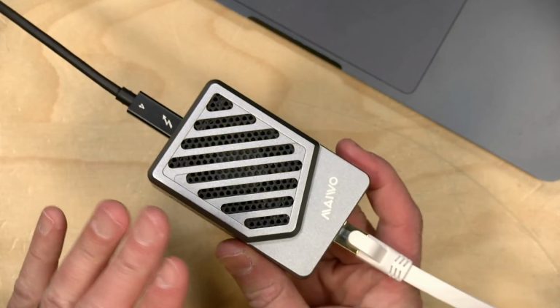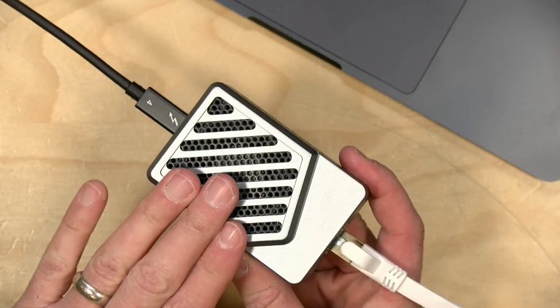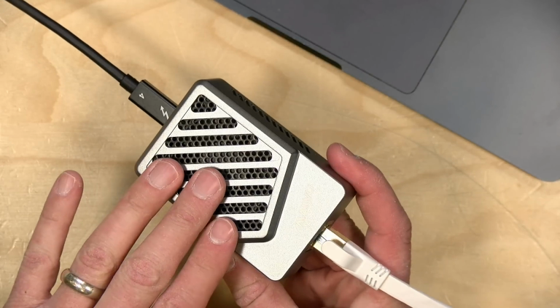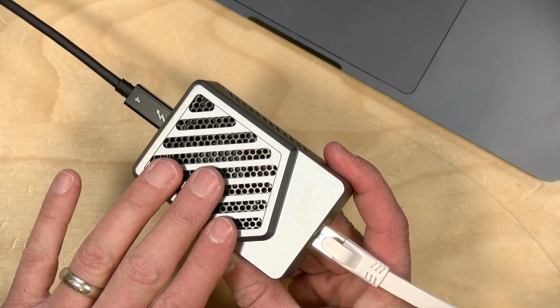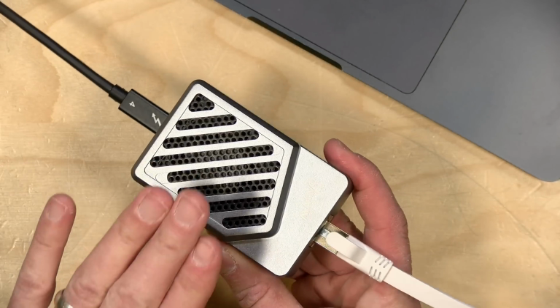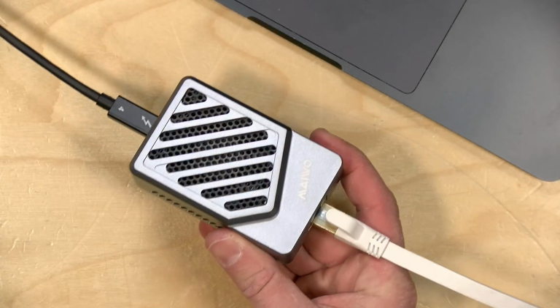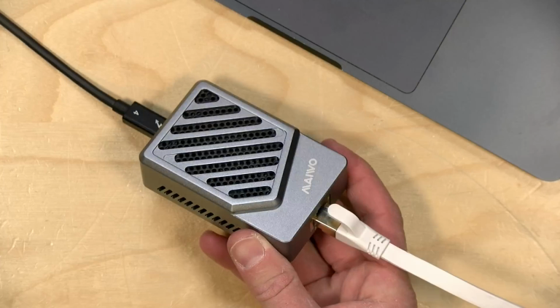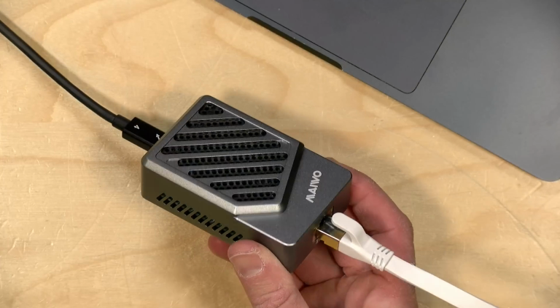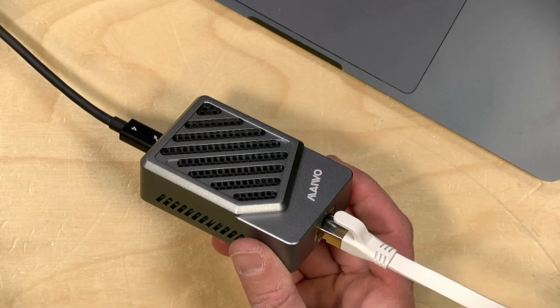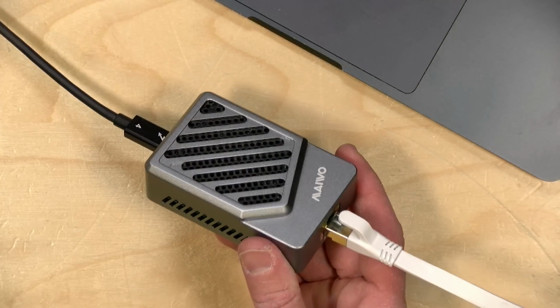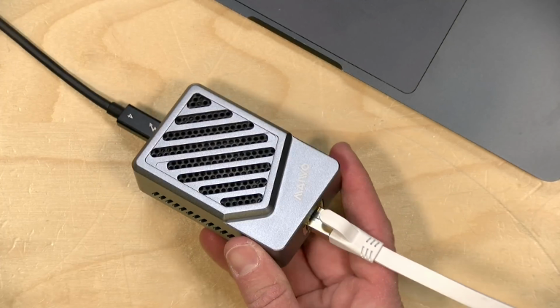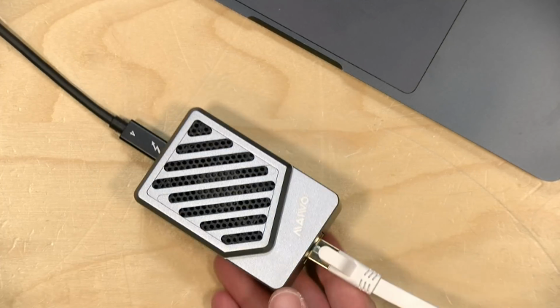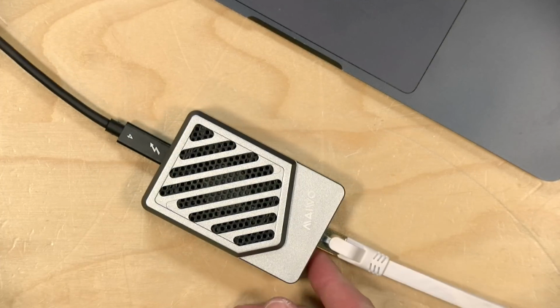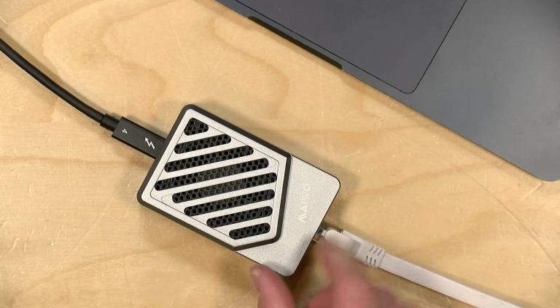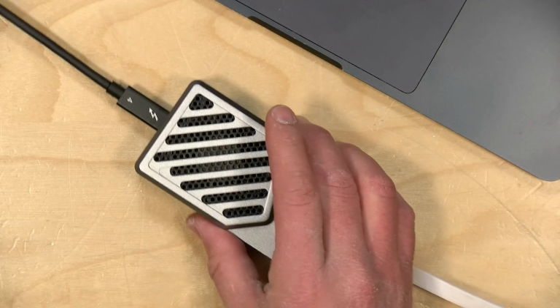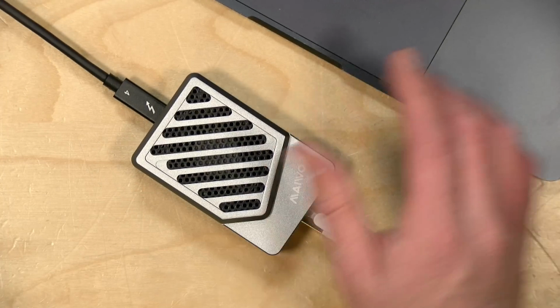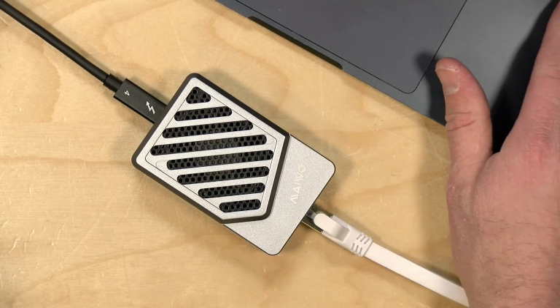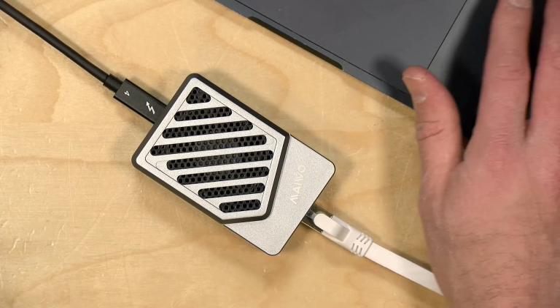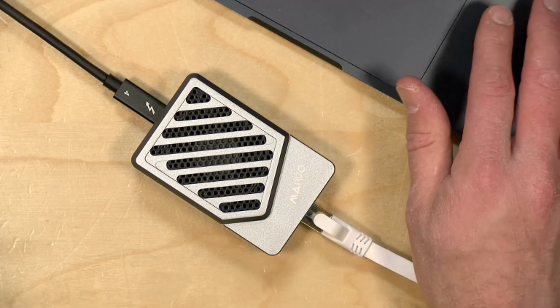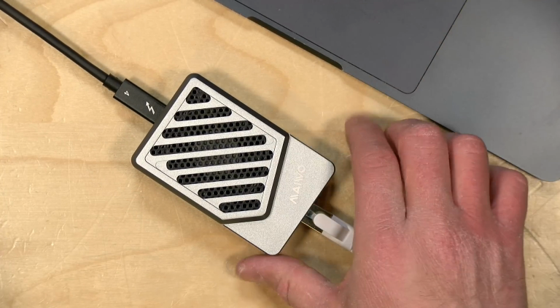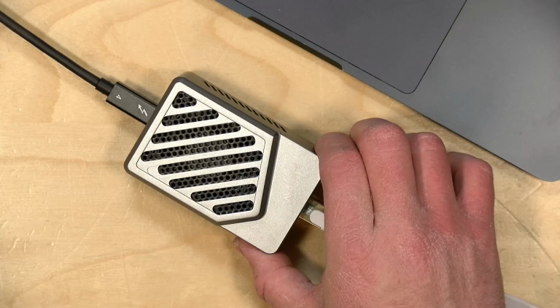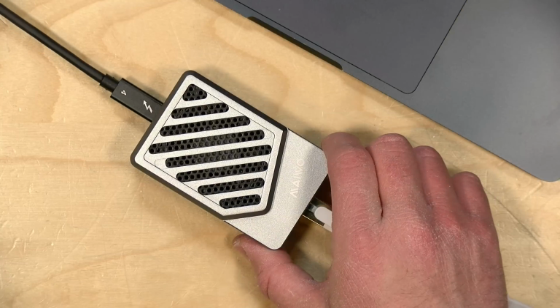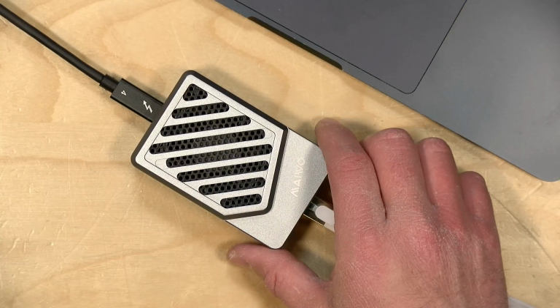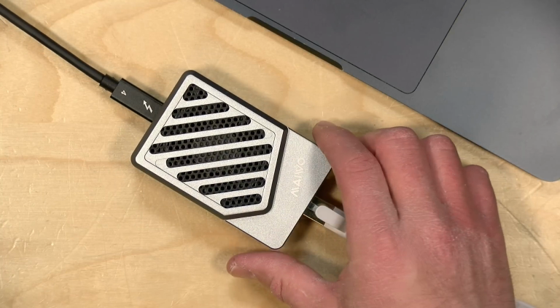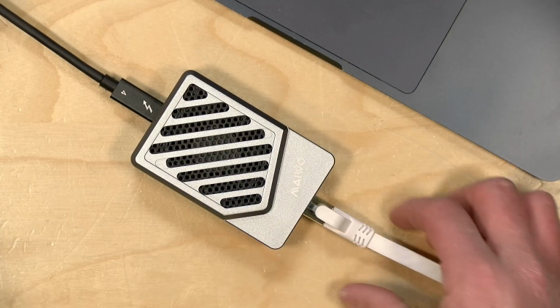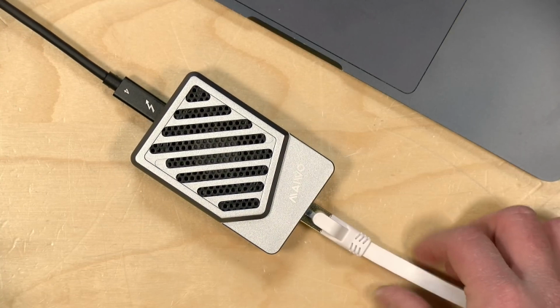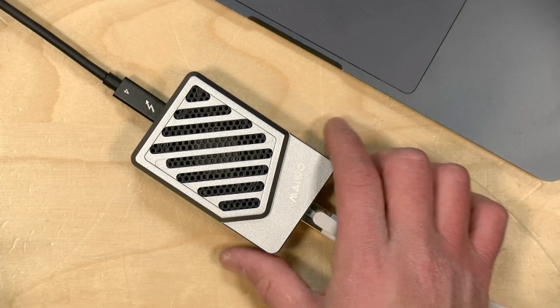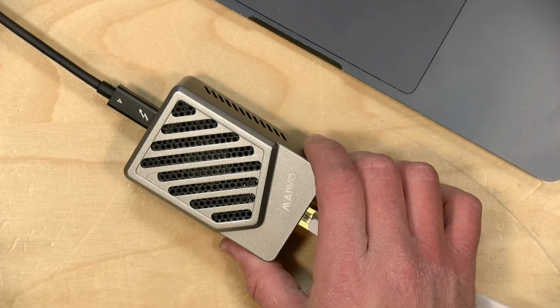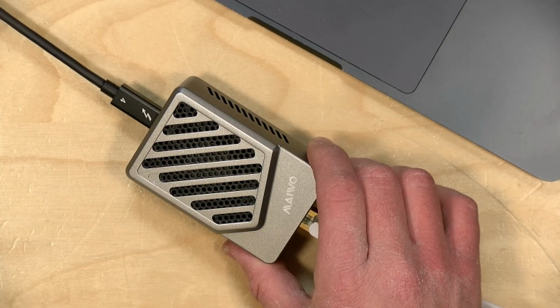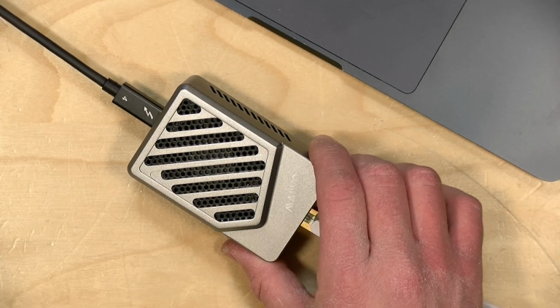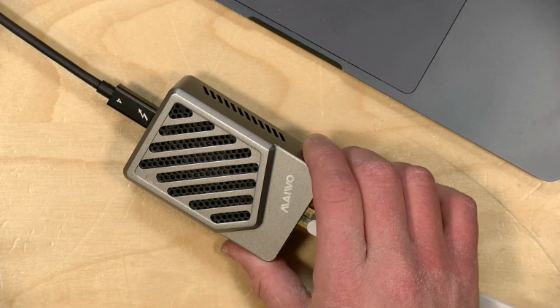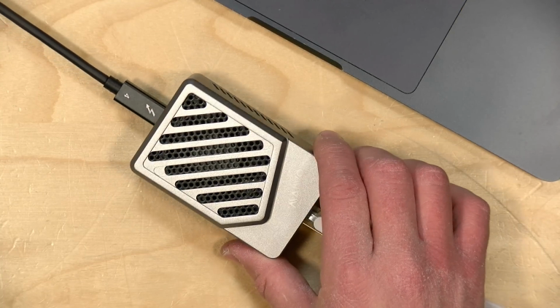This unit has a fan on board. It's not running all the time, but once you do anything on the network adapter, that fan spins up, and it is quite noisy — even noisier than the little mini PC I was testing it on when I was using it with Linux earlier.